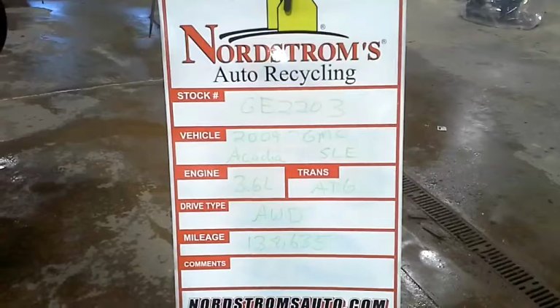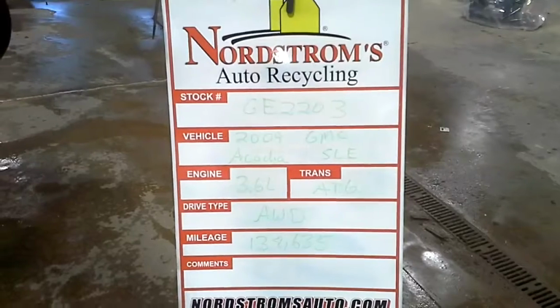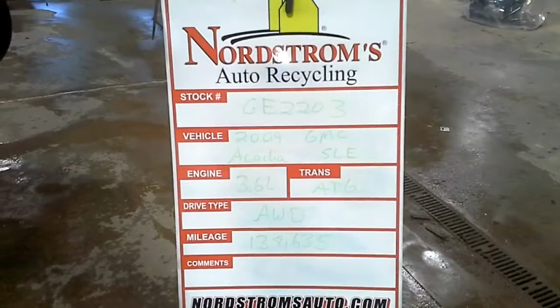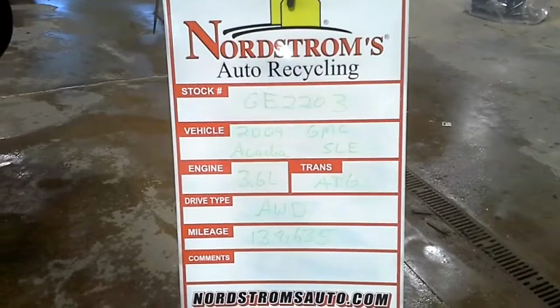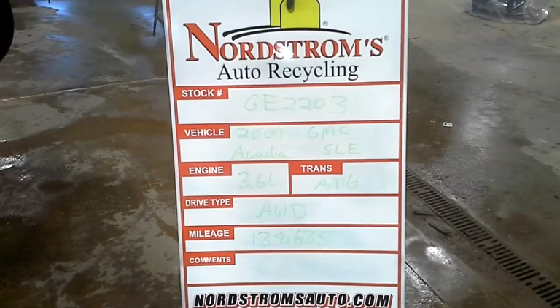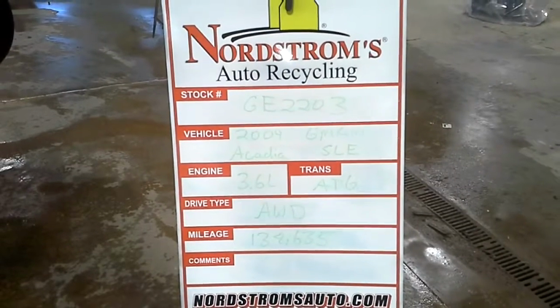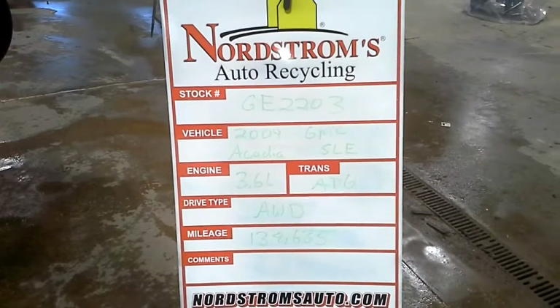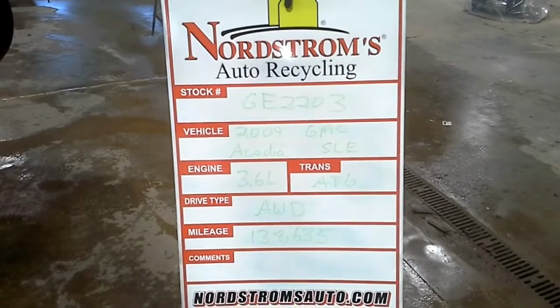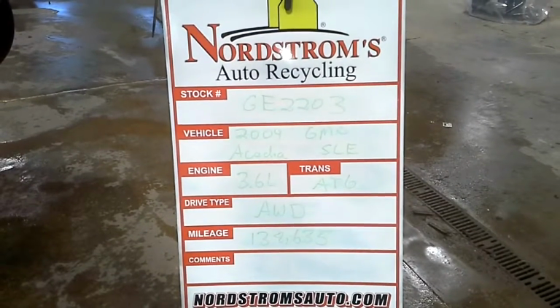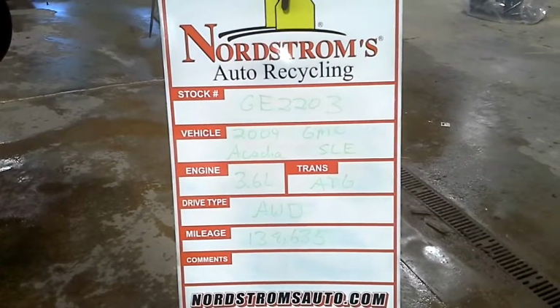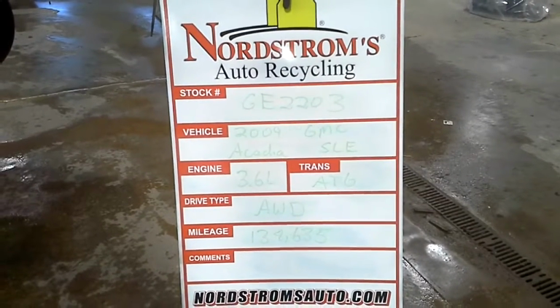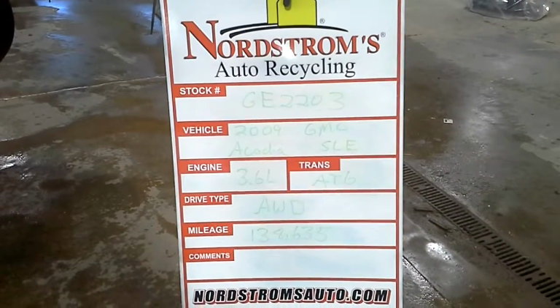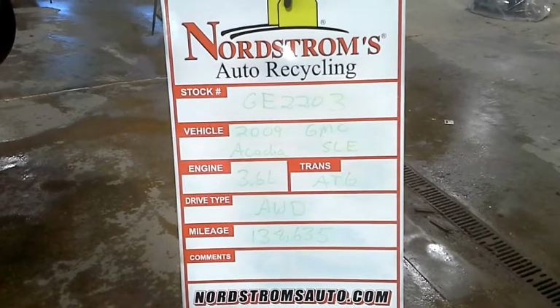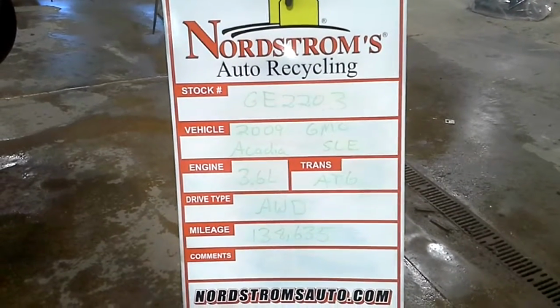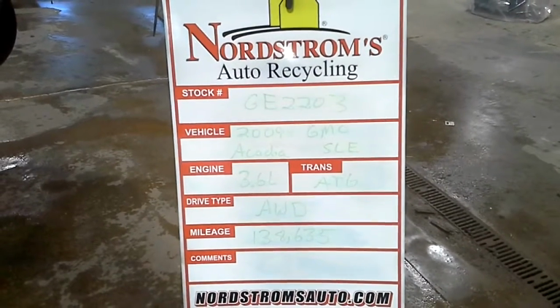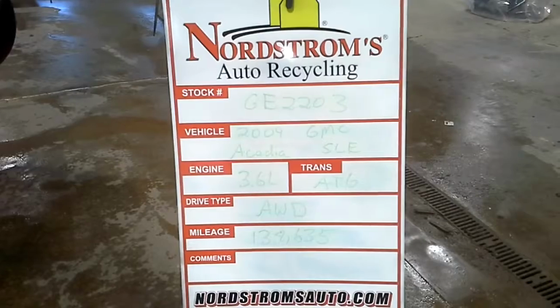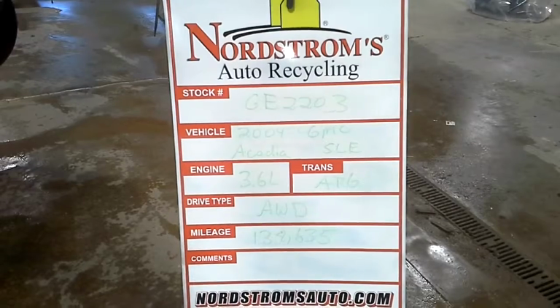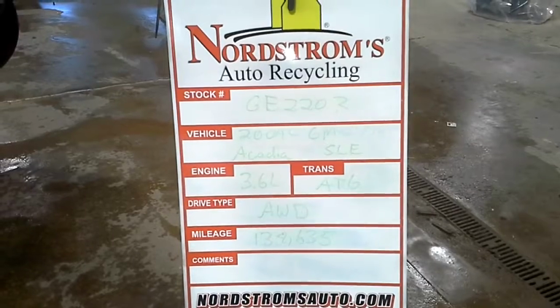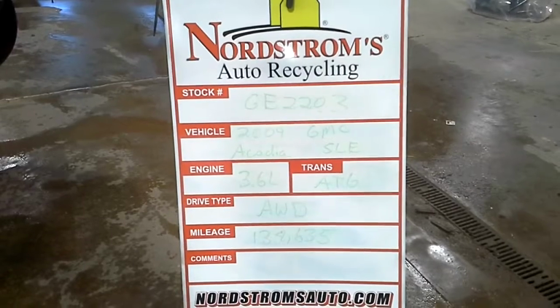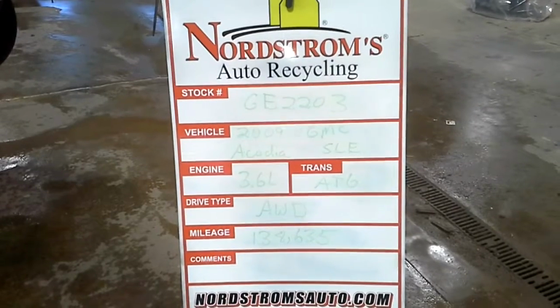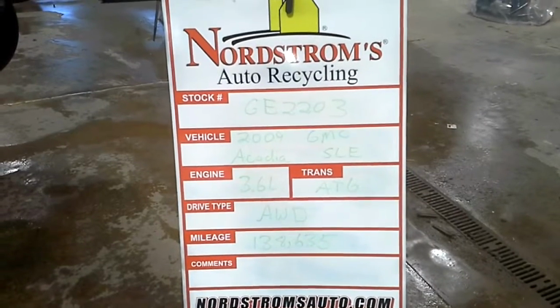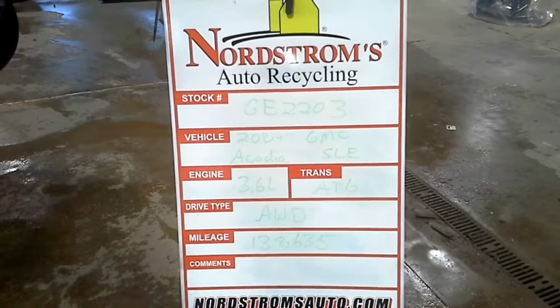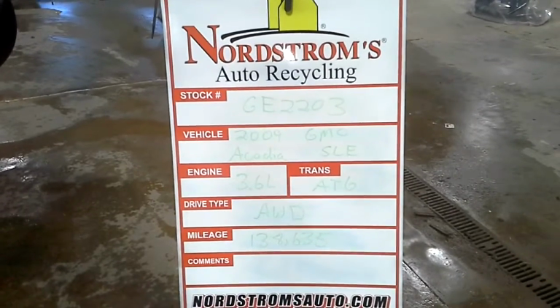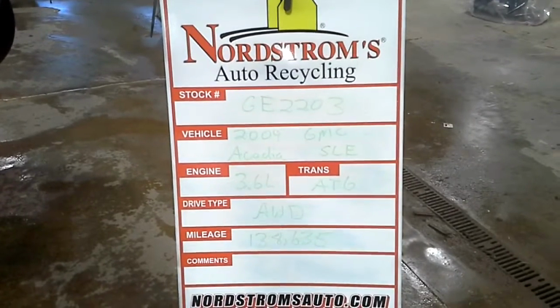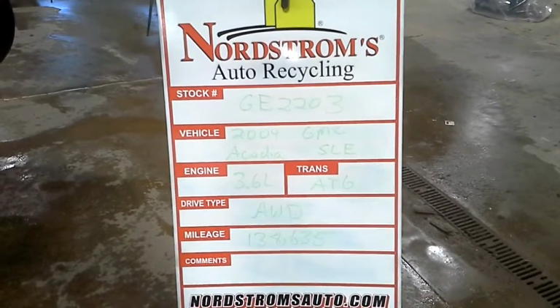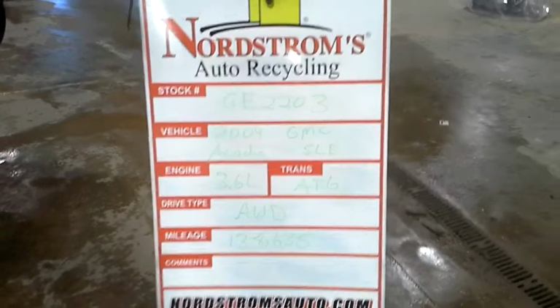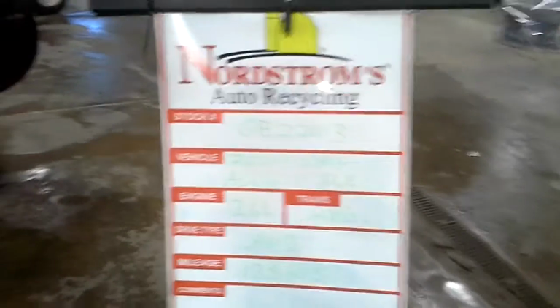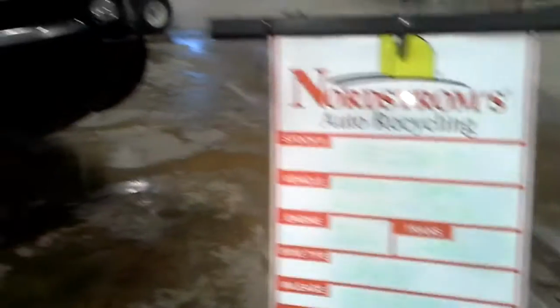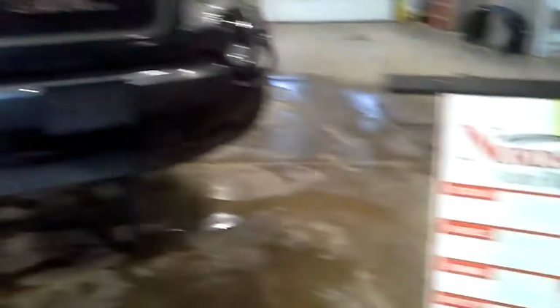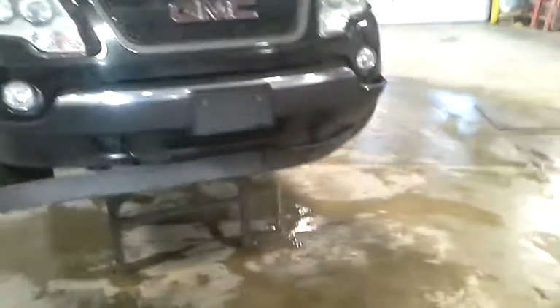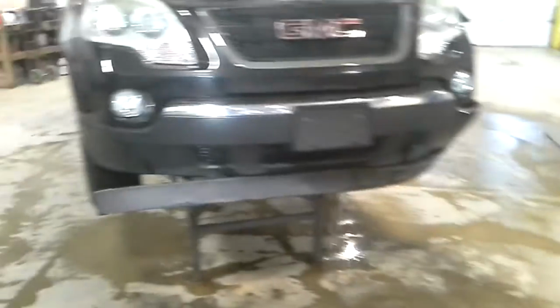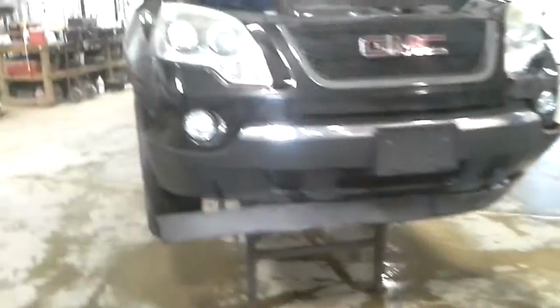Stock number GE2203, 2009 GMC Acadia SLE, 3.6 liter, automatic six speed. It's all-wheel drive with 138,635 miles, black in color.